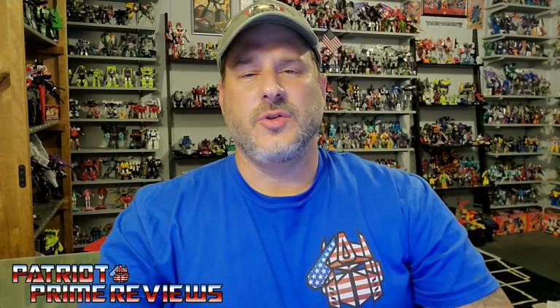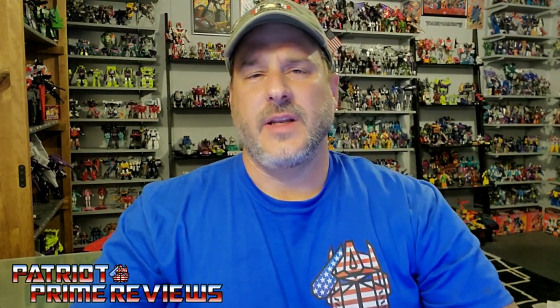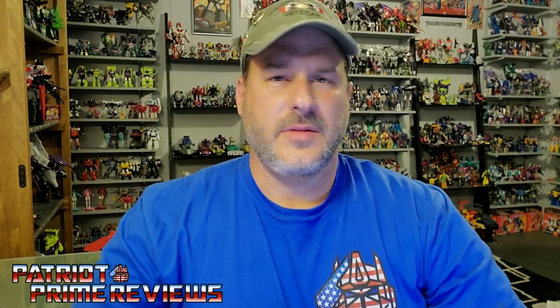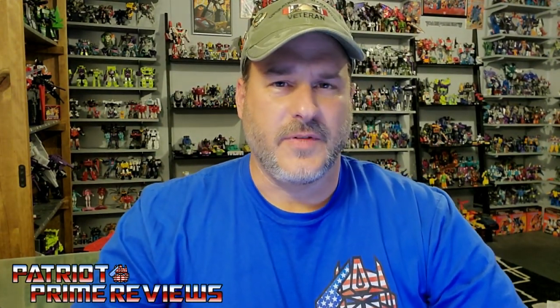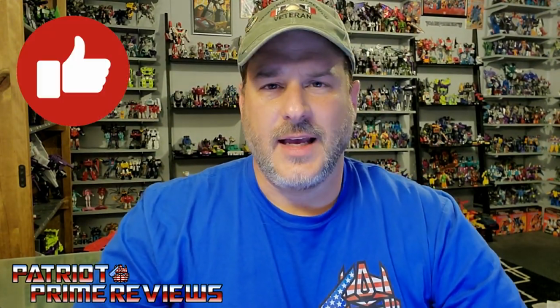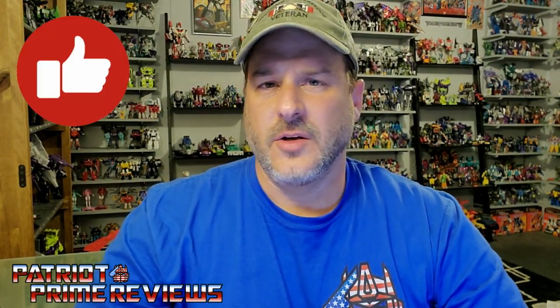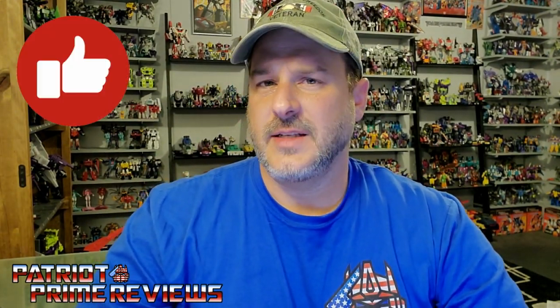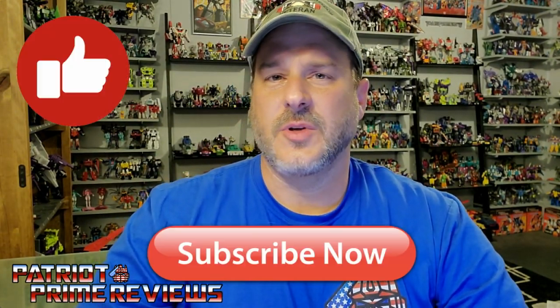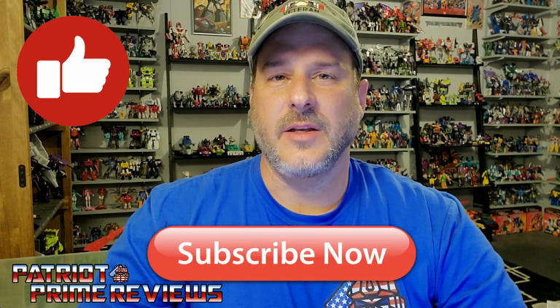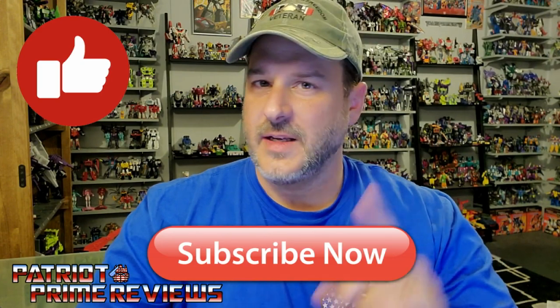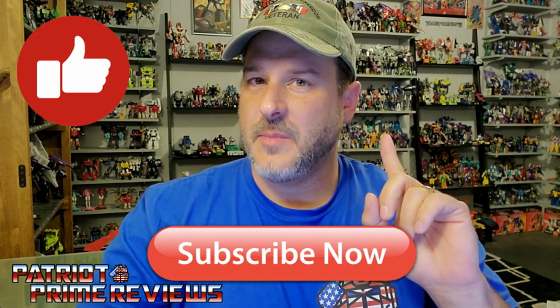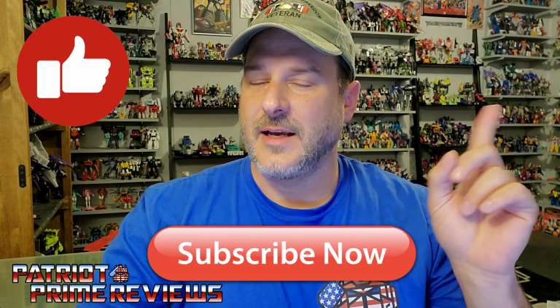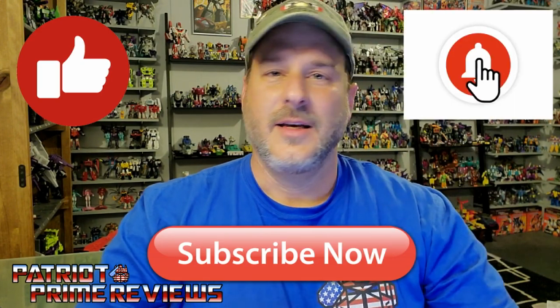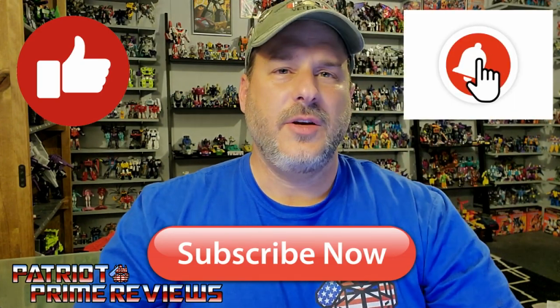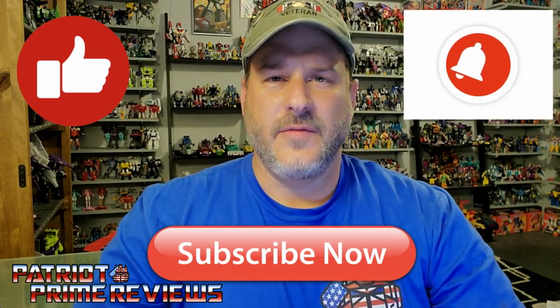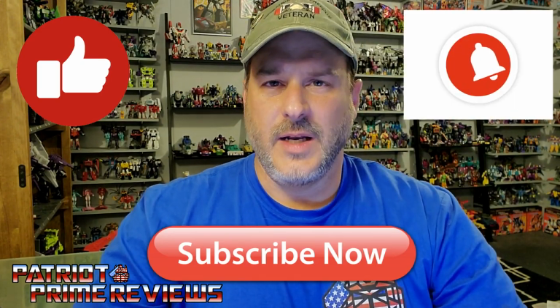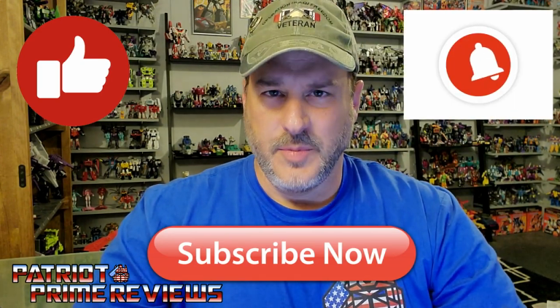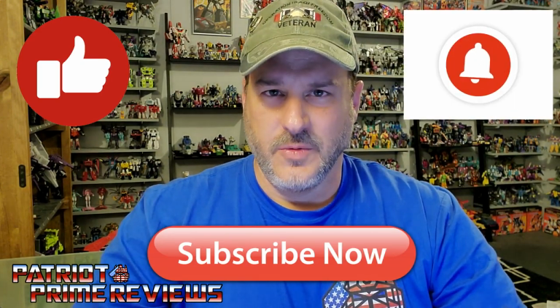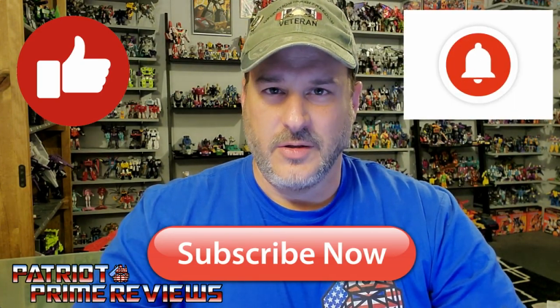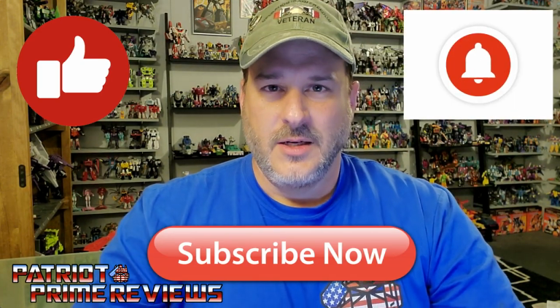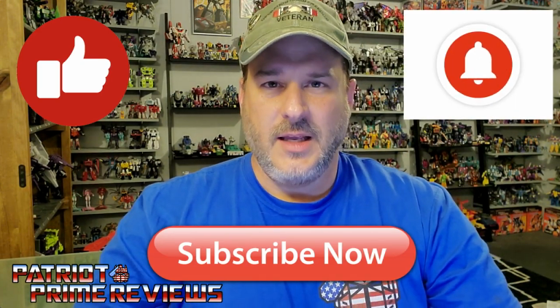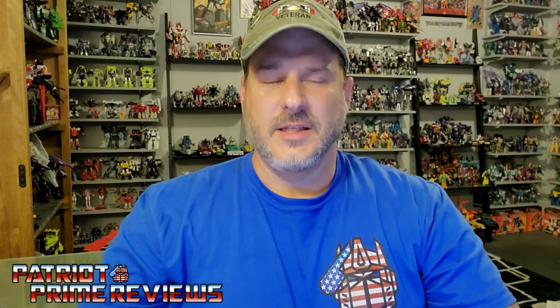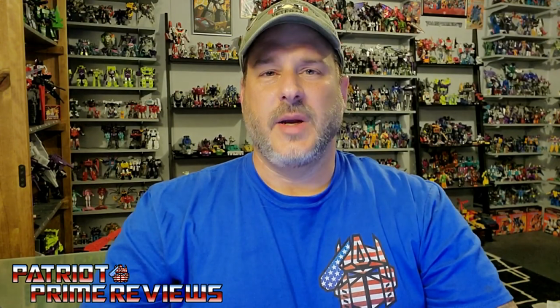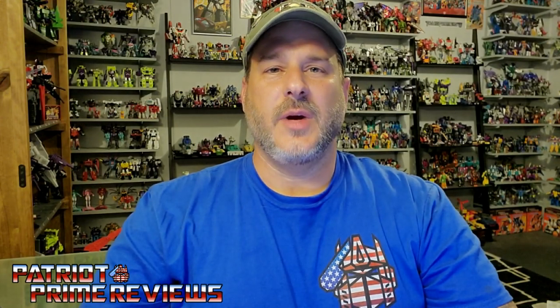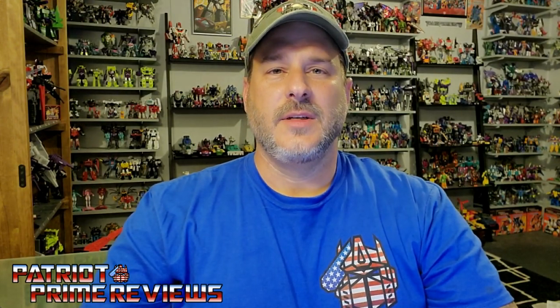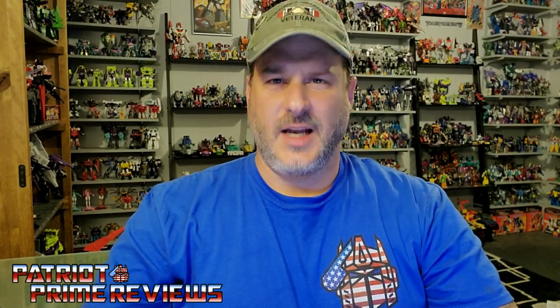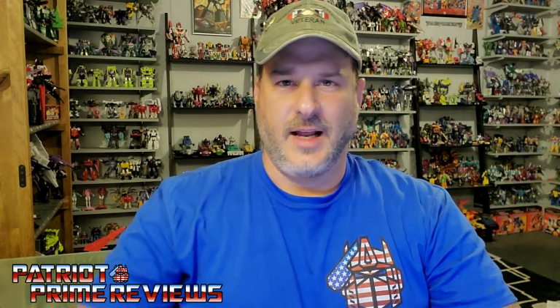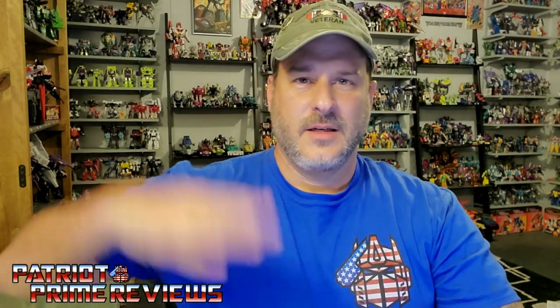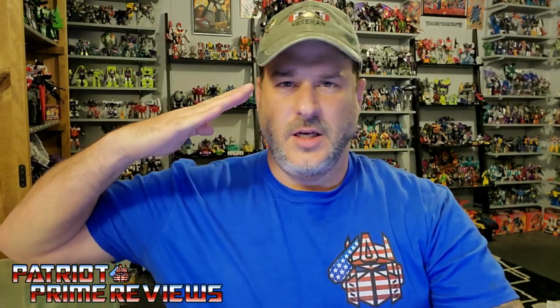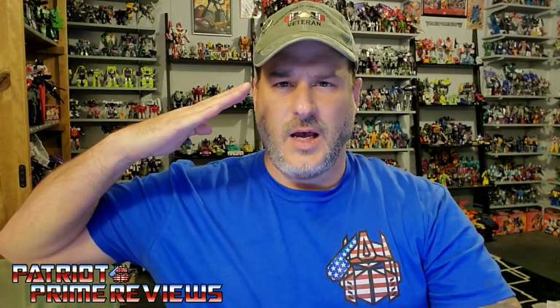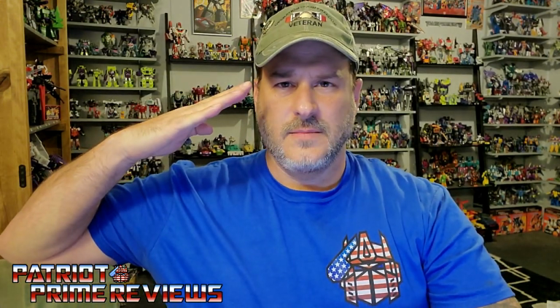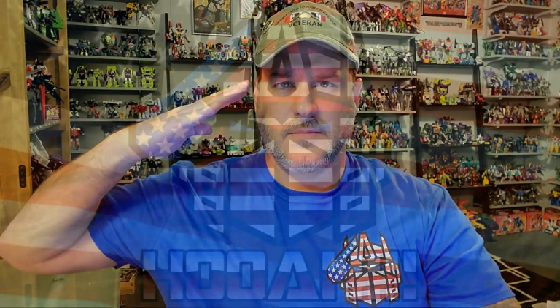If you enjoyed the video, don't forget to like, don't forget to subscribe, and don't forget to hit that bell icon to get notified when I upload new reviews. Once again, this is Patriot Prime signing out. Hooah! Bye.